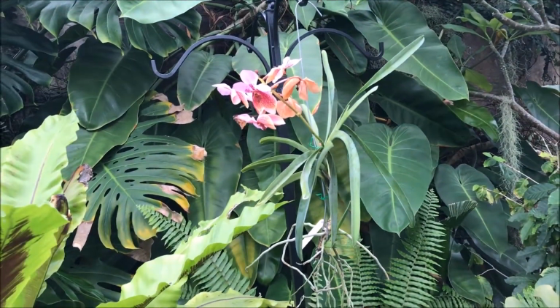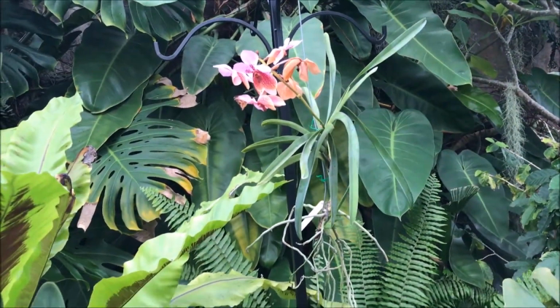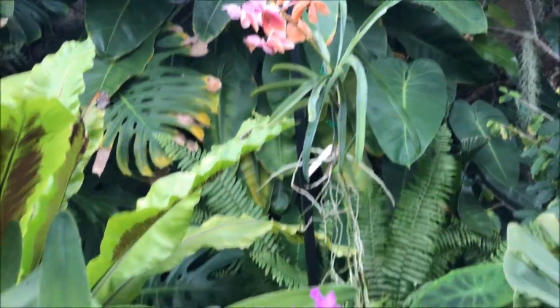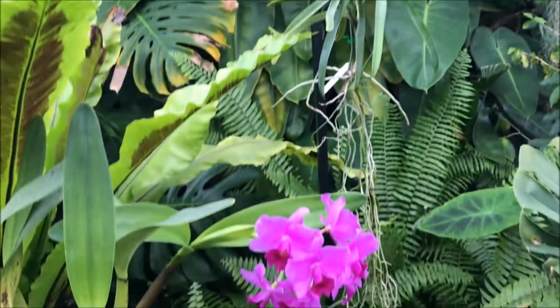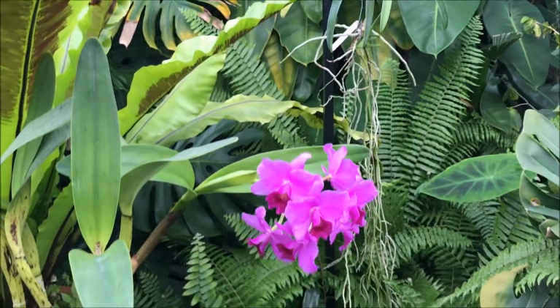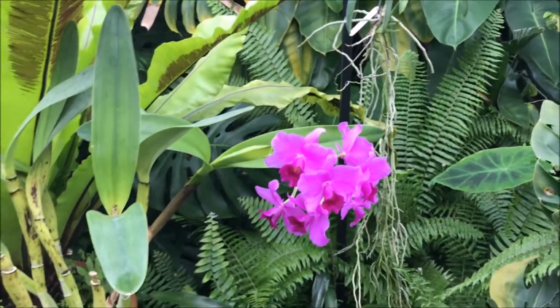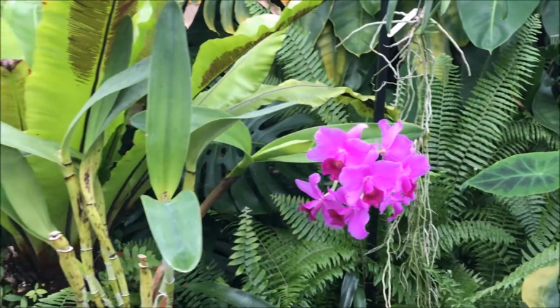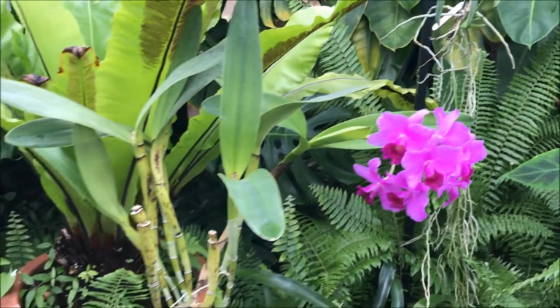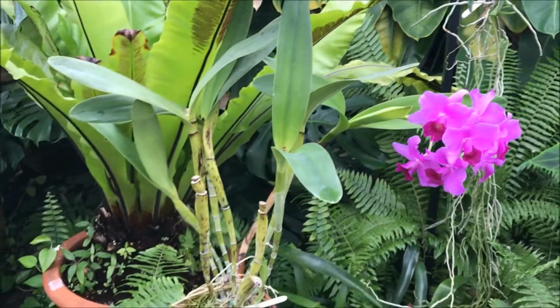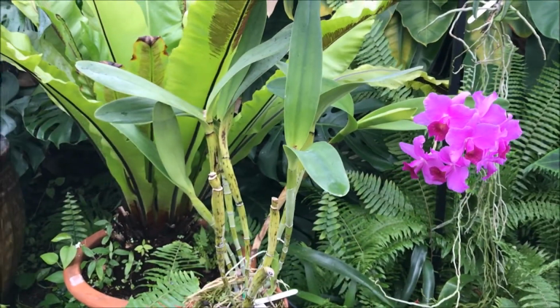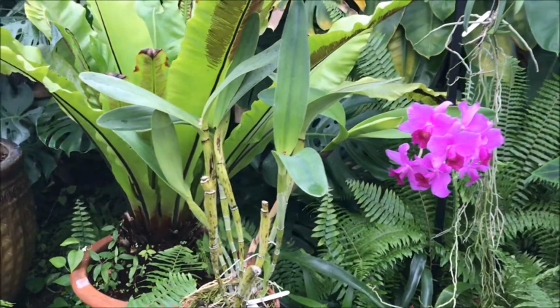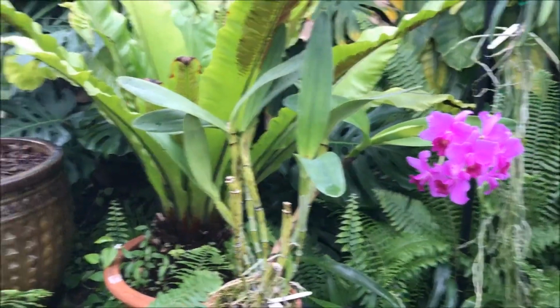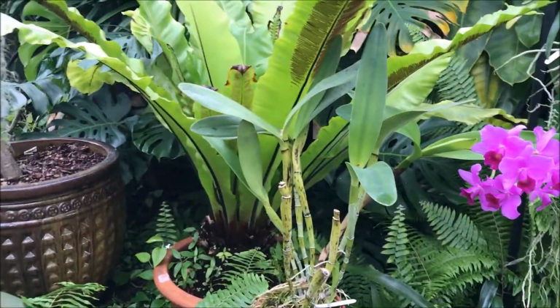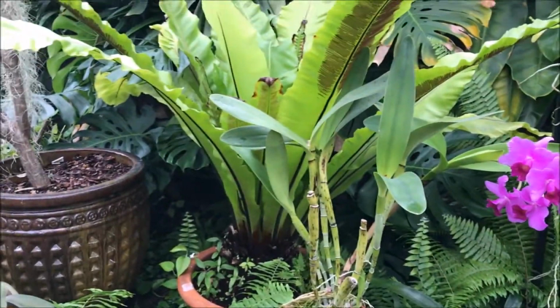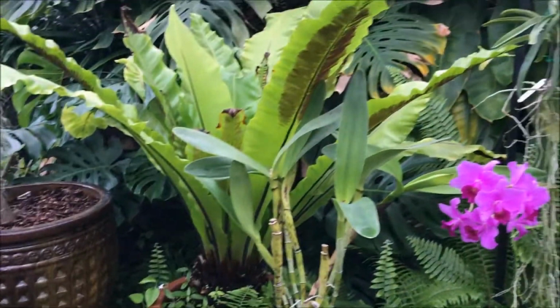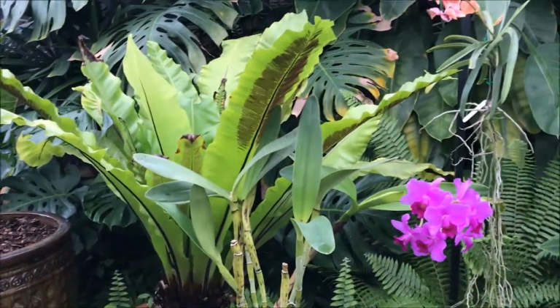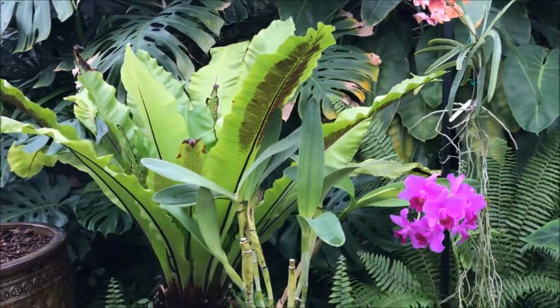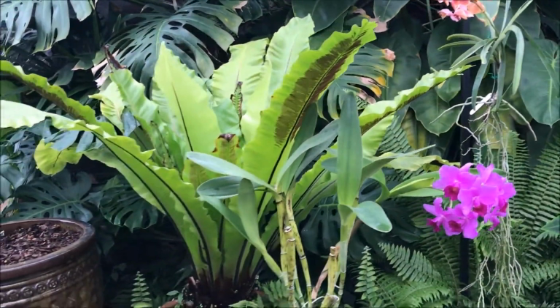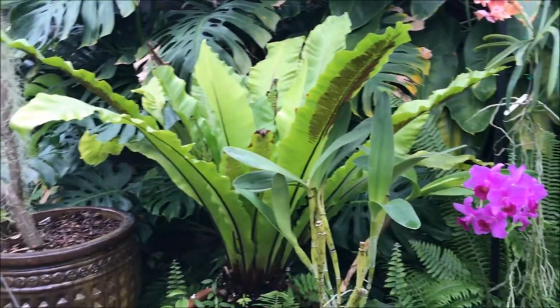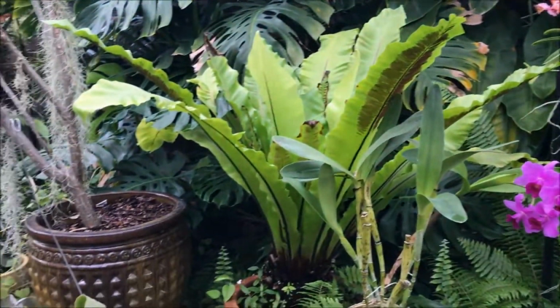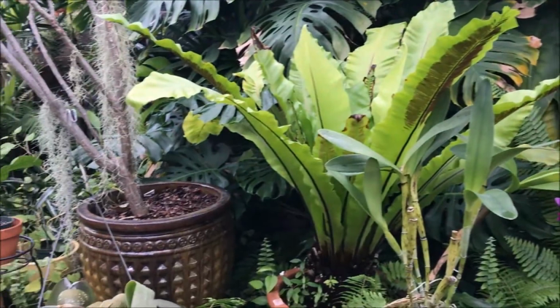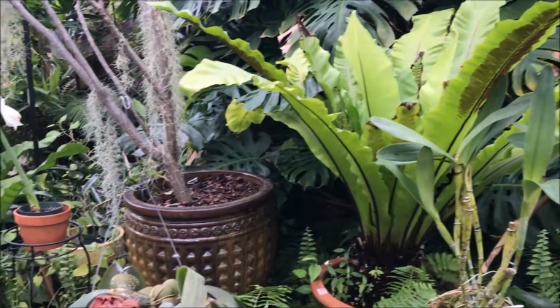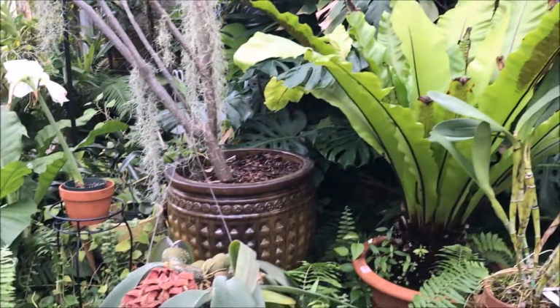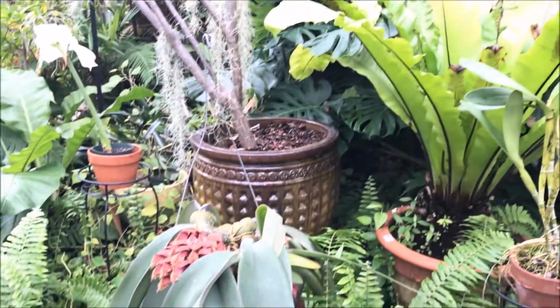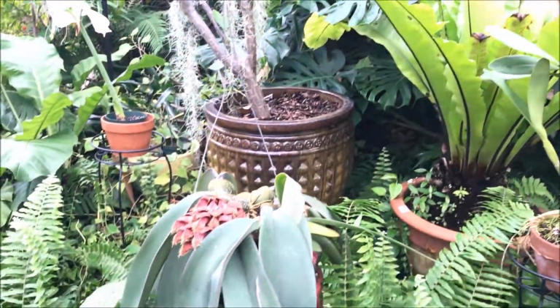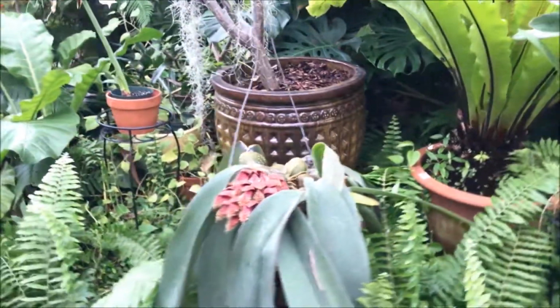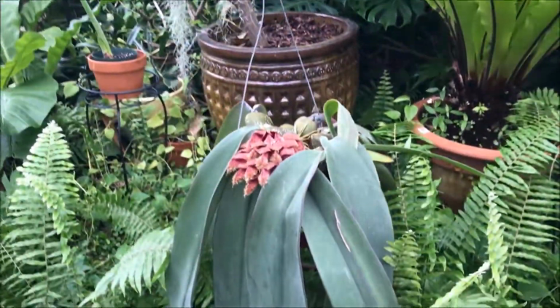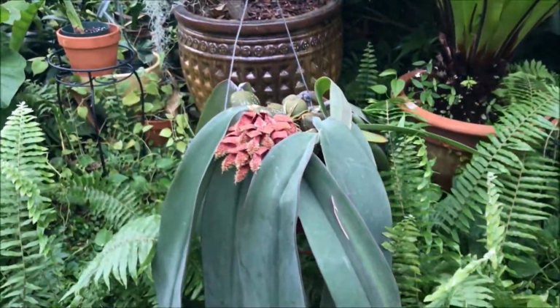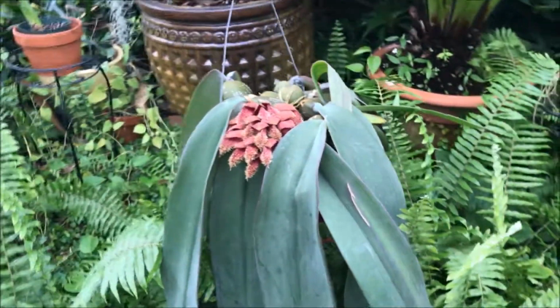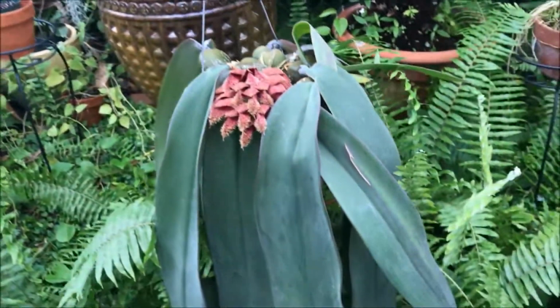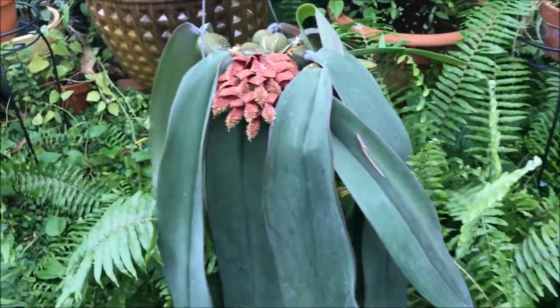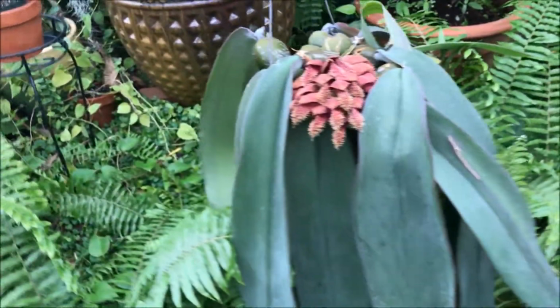There are a lot of tropical plants inside the conservatory. I was just walking through and taking some video footage inside the greenhouse.